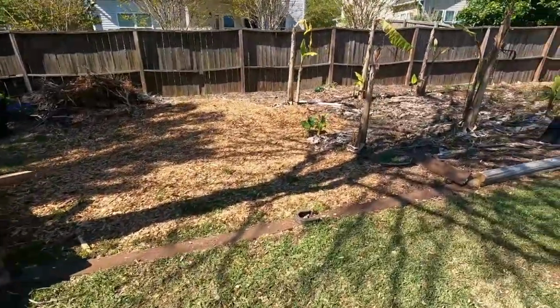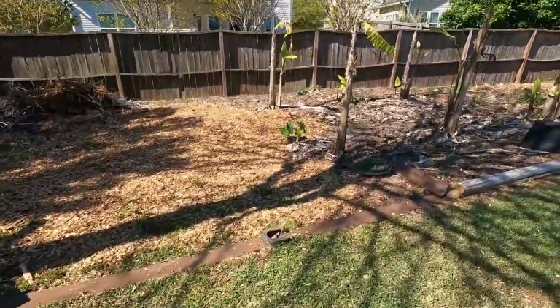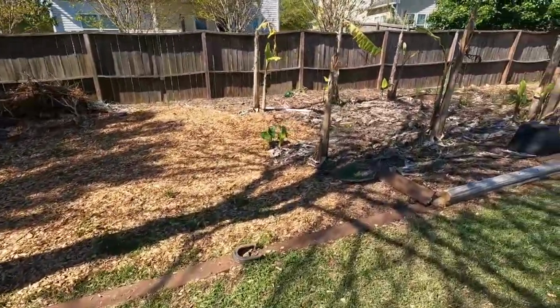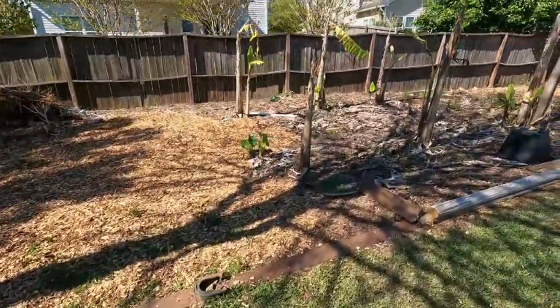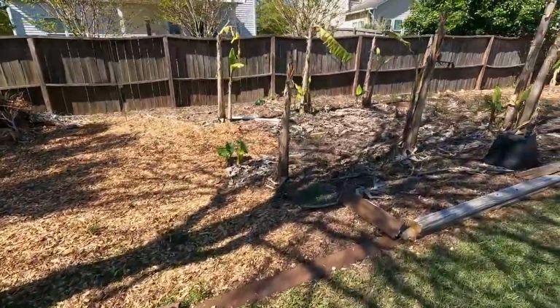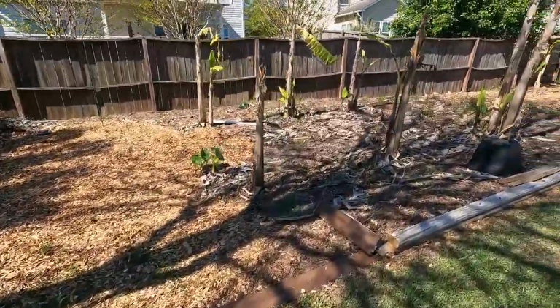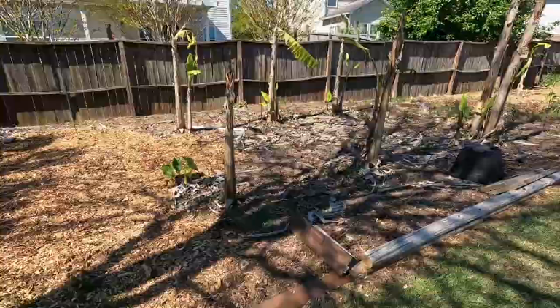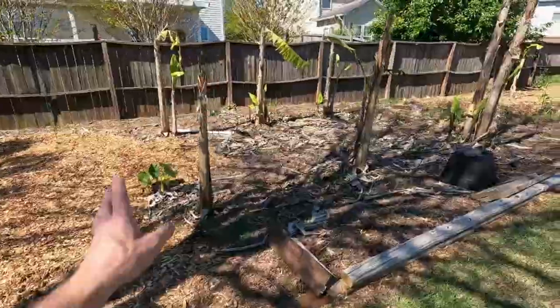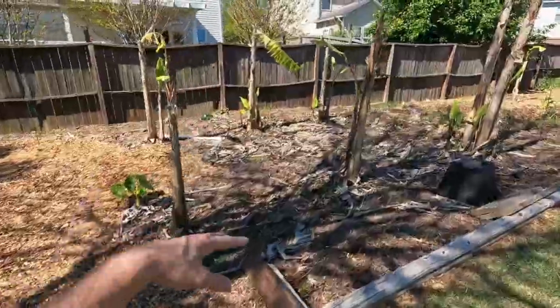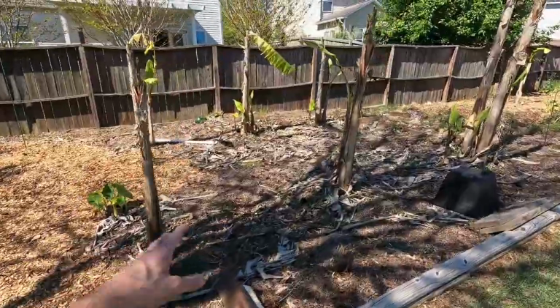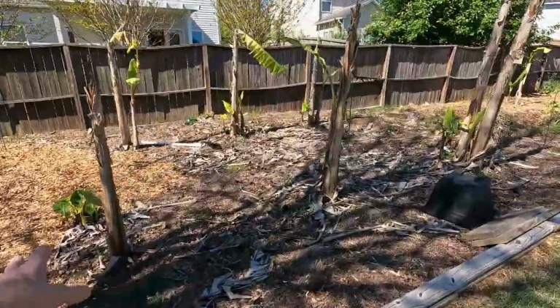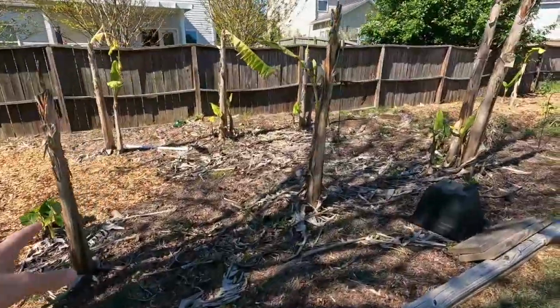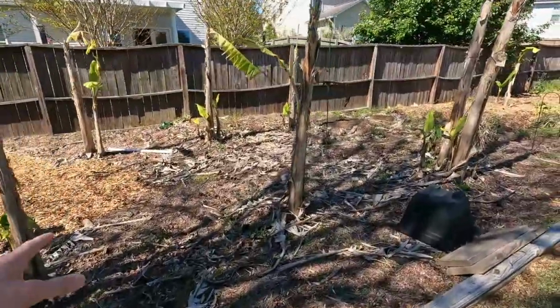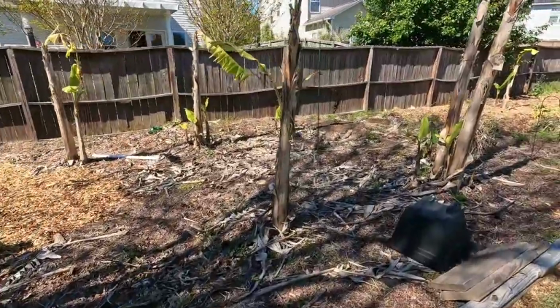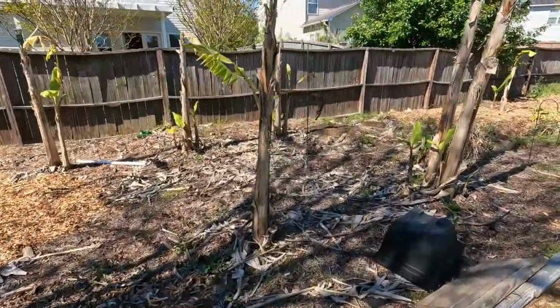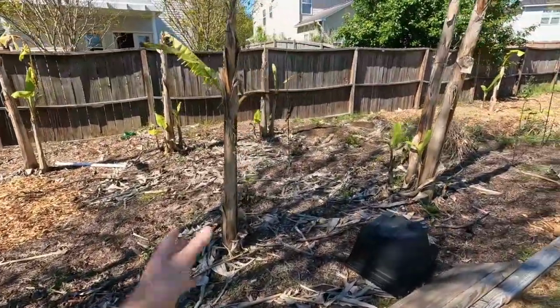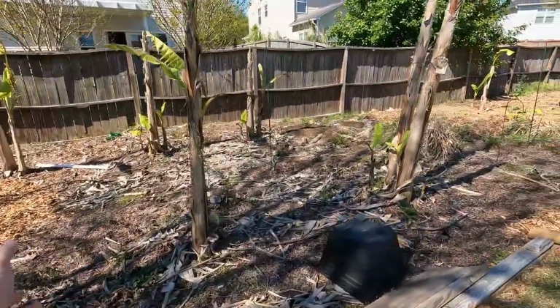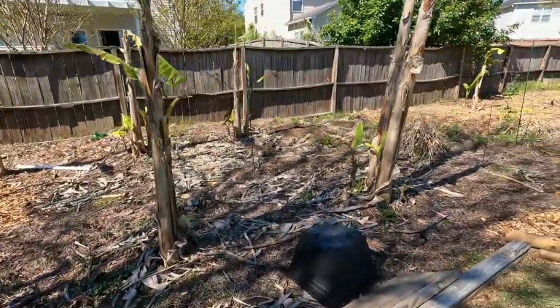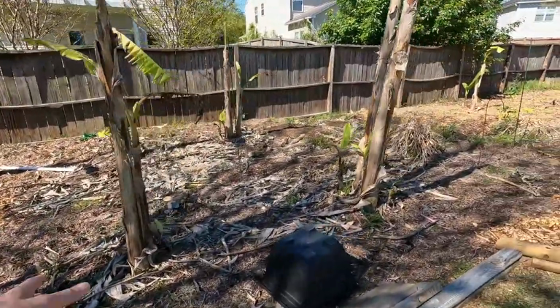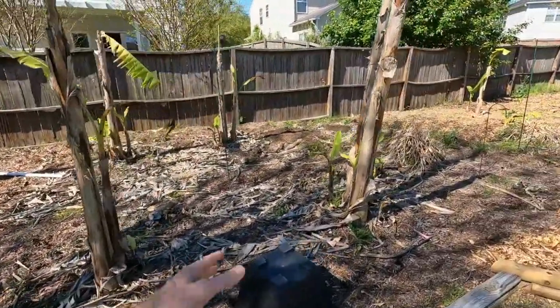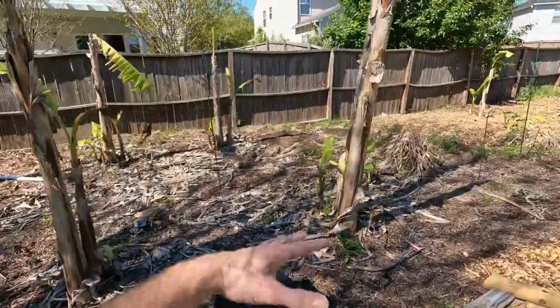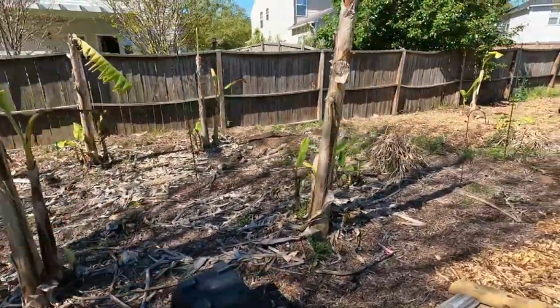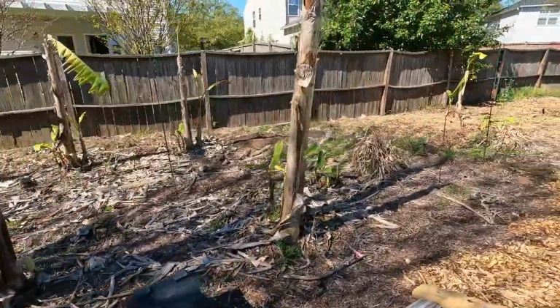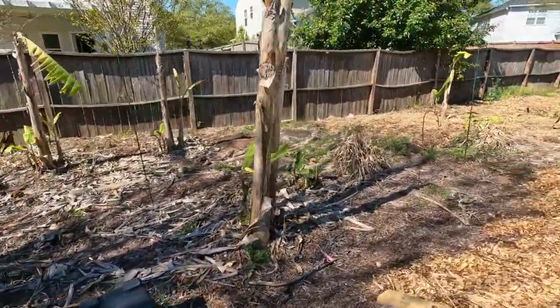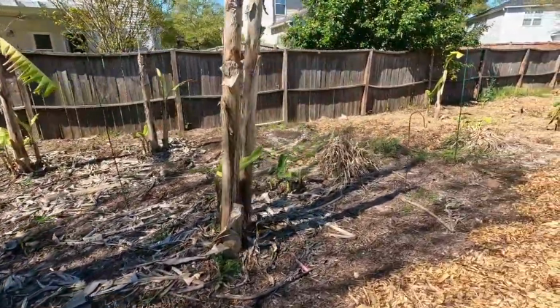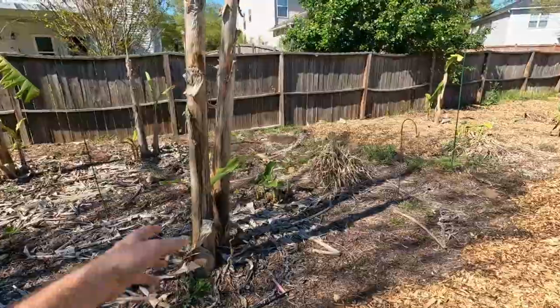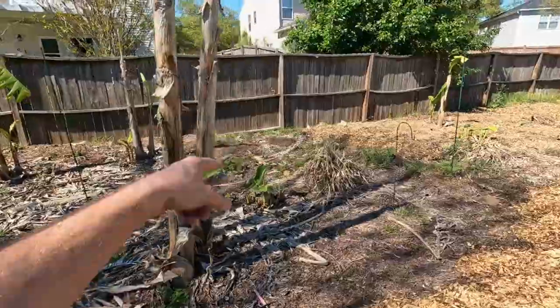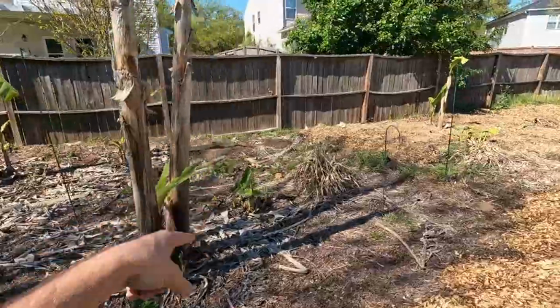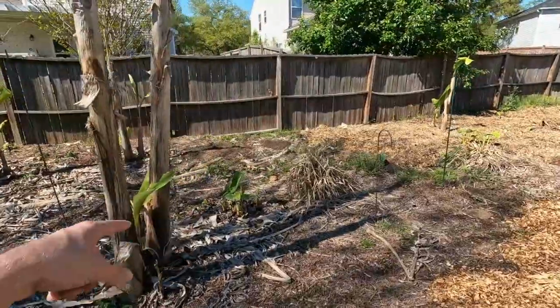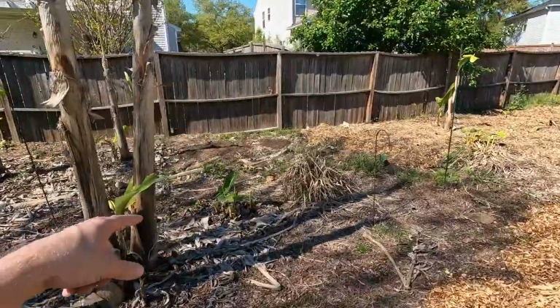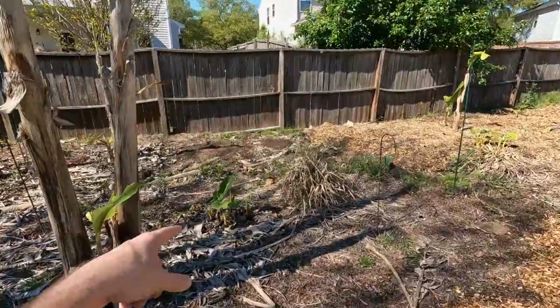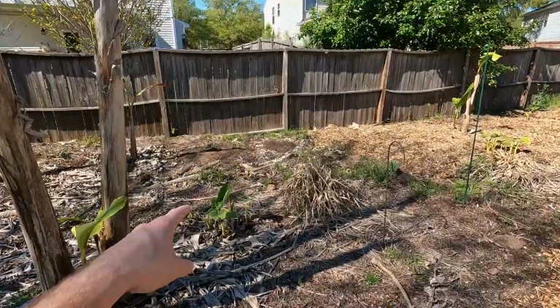Coming over here there's more of the blue javas, taros, beans, garlic, all the rest of it intermixed in here. We added potatoes though over here.